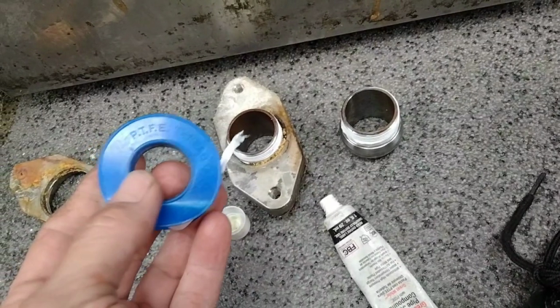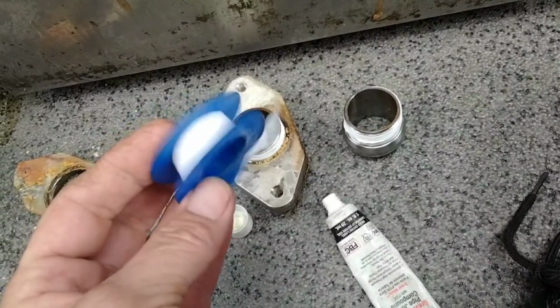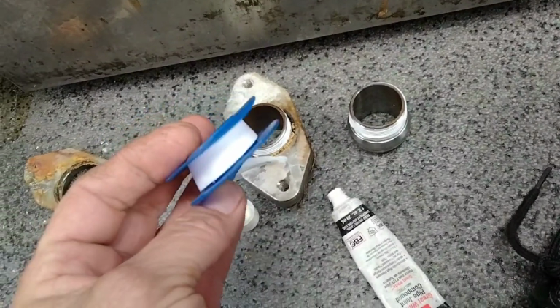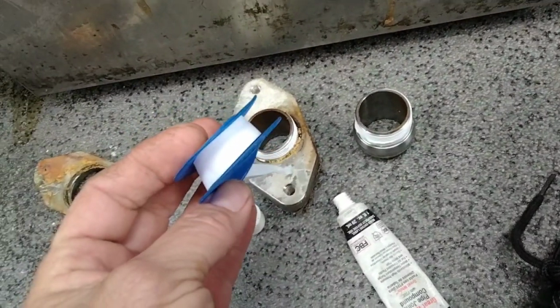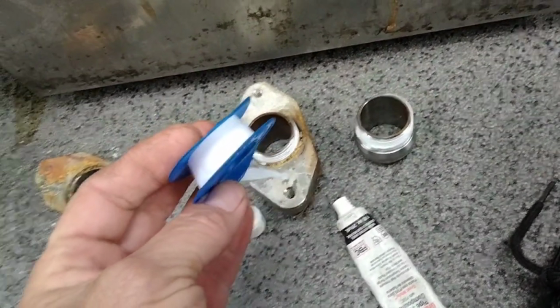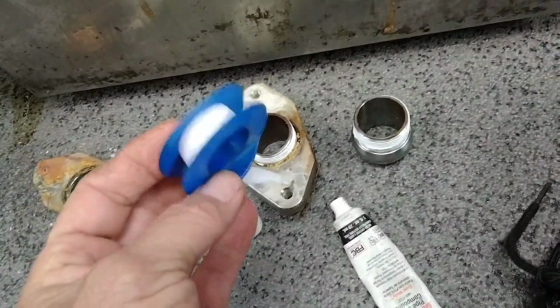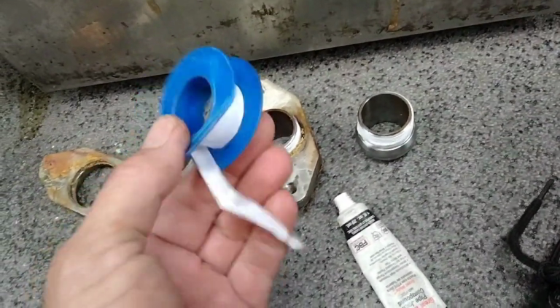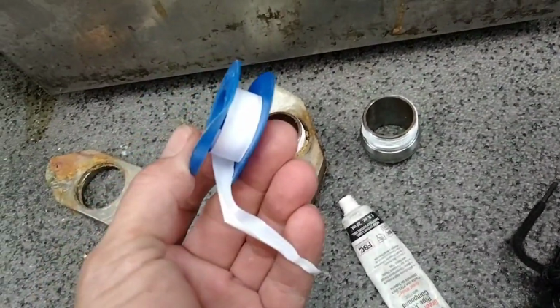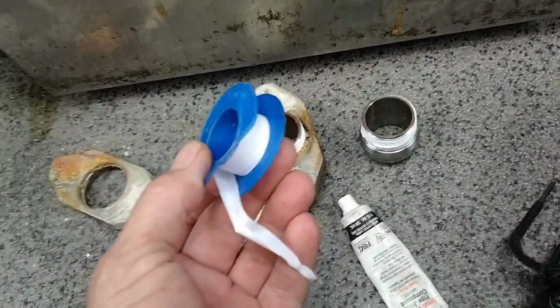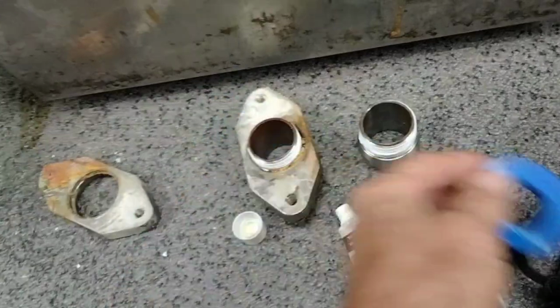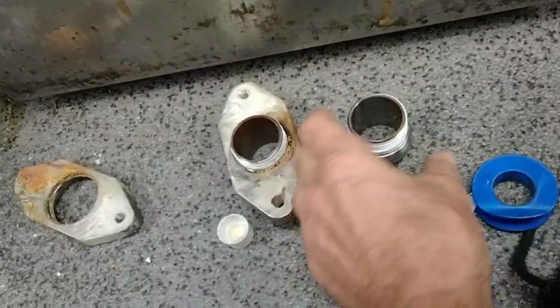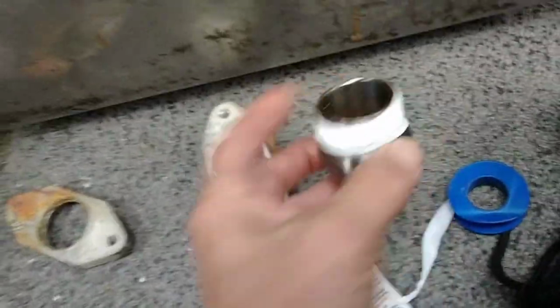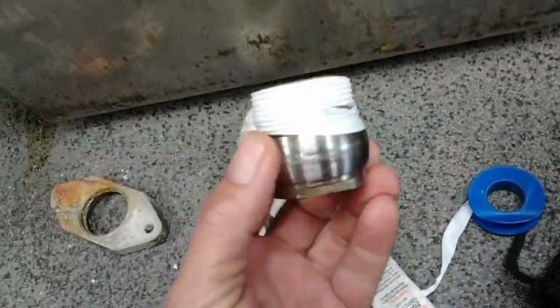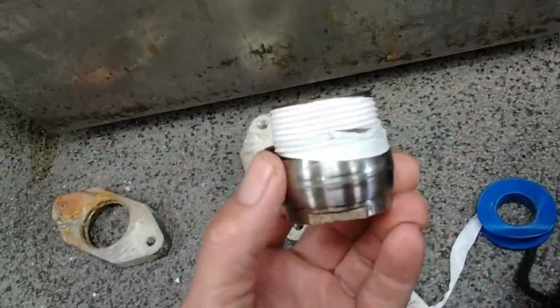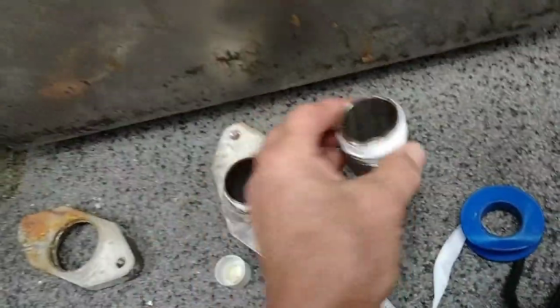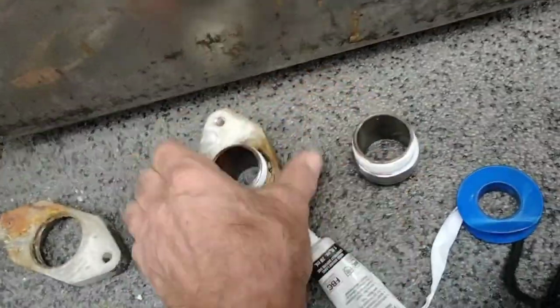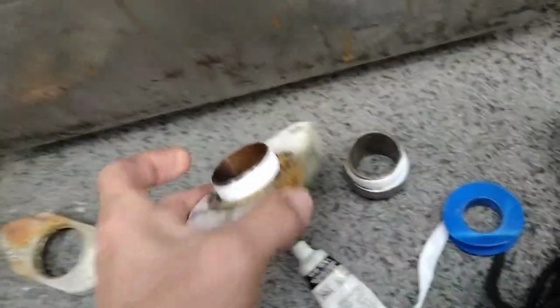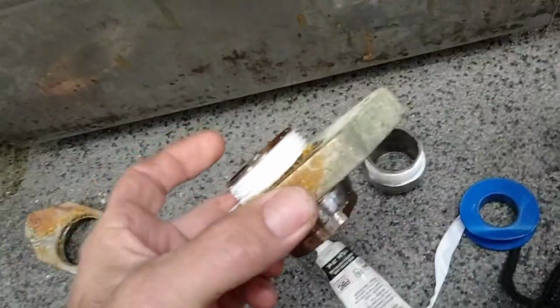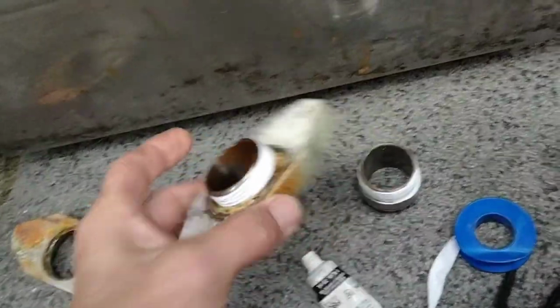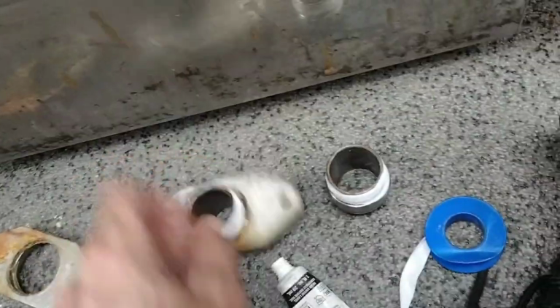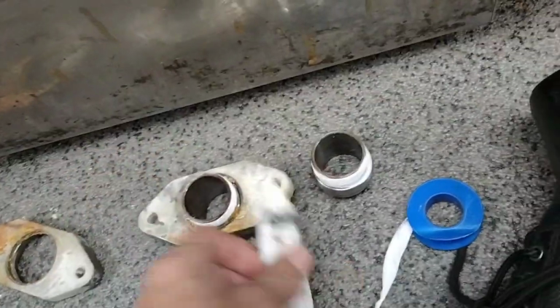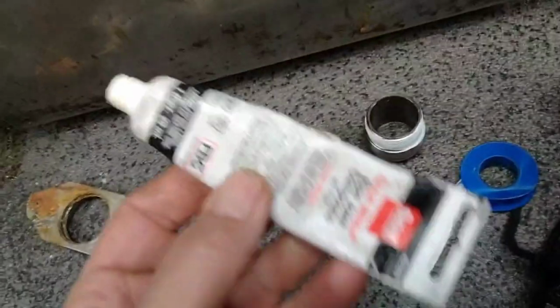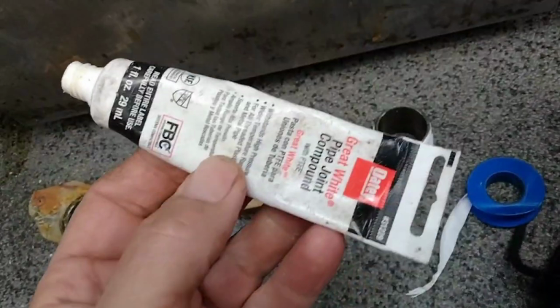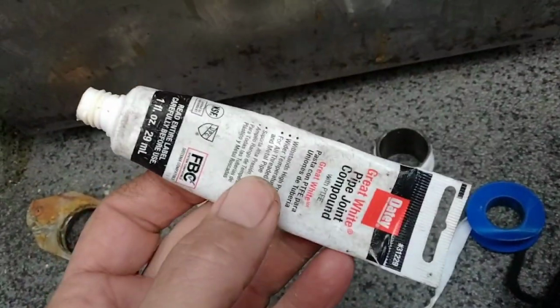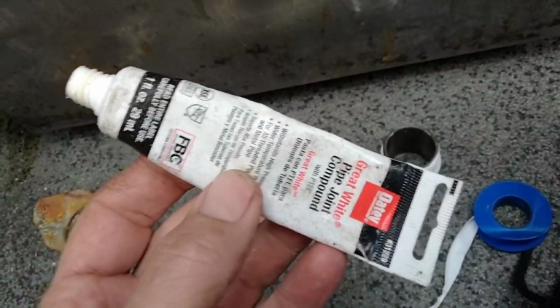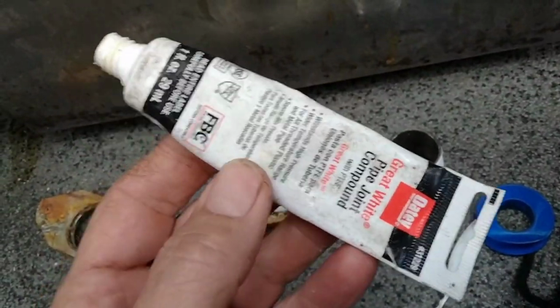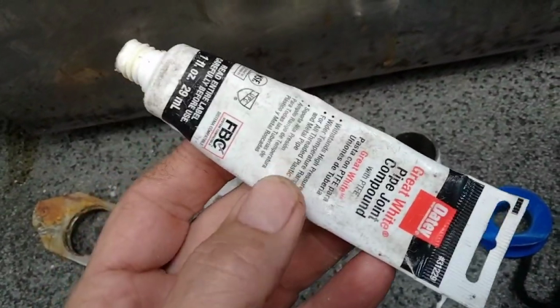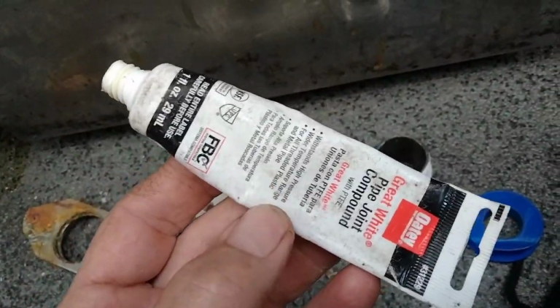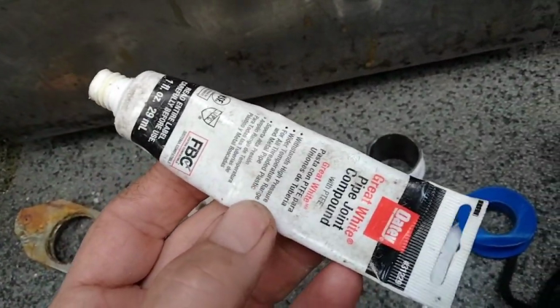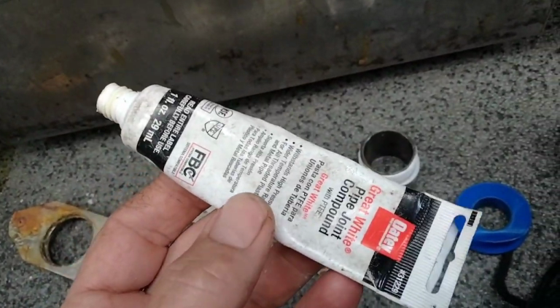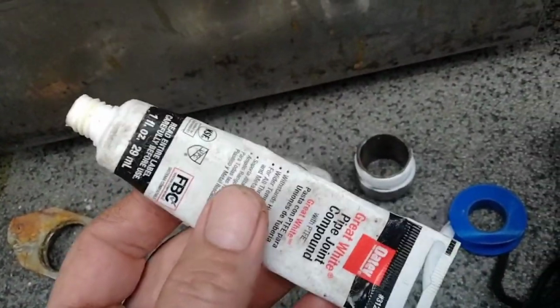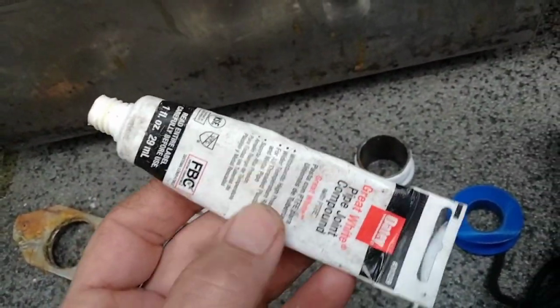So do you see this? It's called Teflon tape, or thread tape. It does miracles to keep stuff from leaking. This comes with the pump and motor kits — I've got plenty of them in surplus.